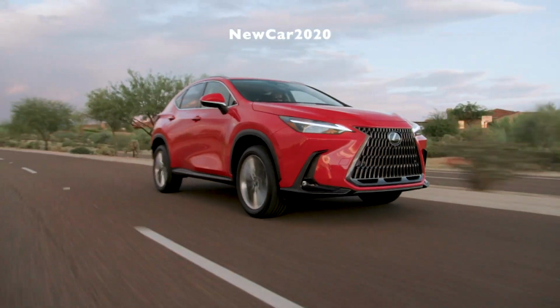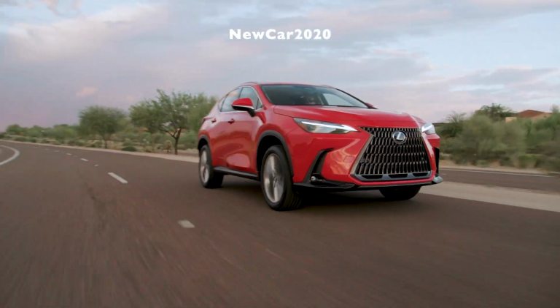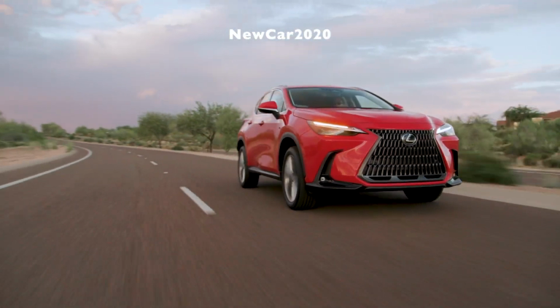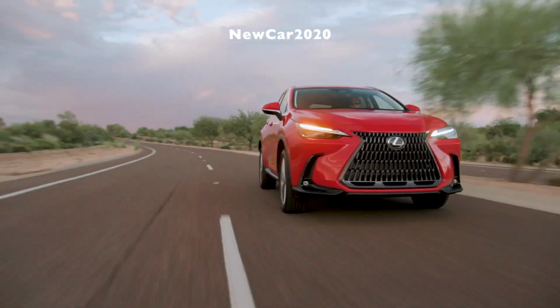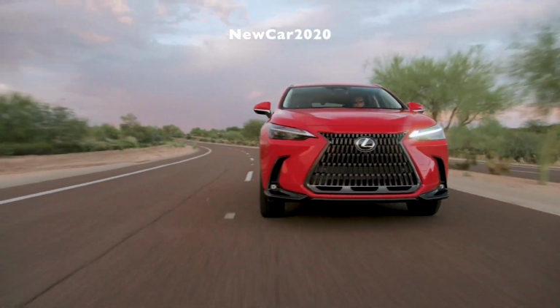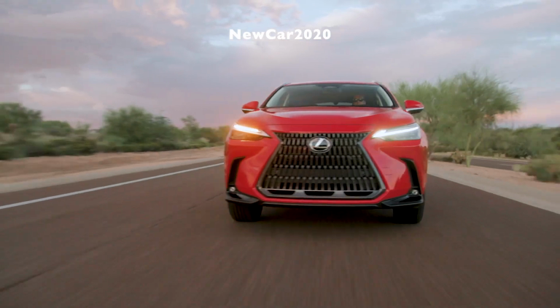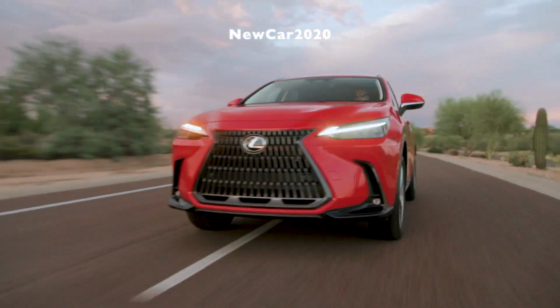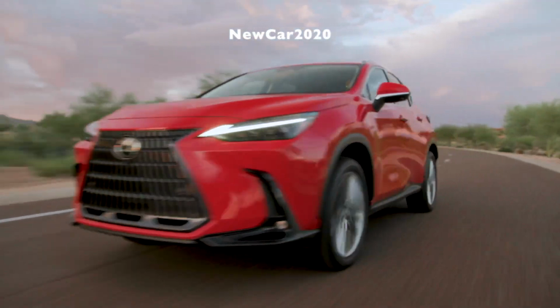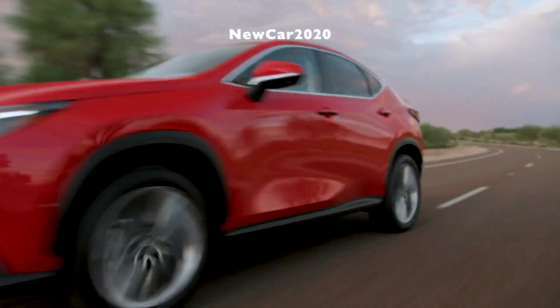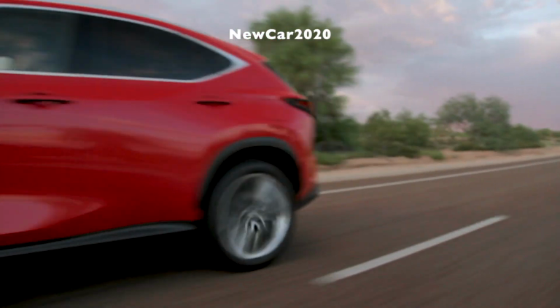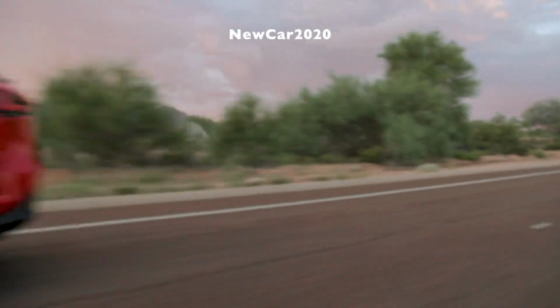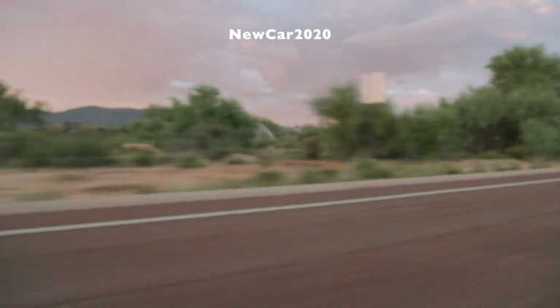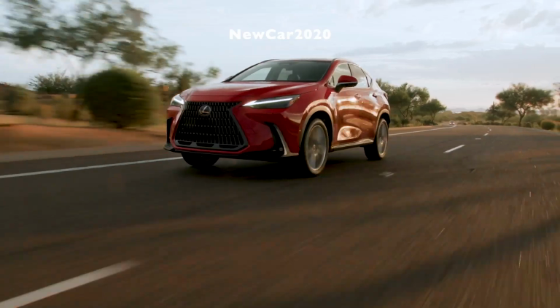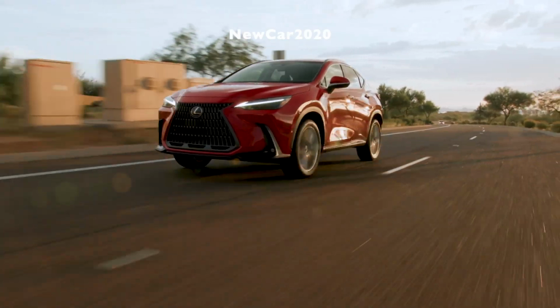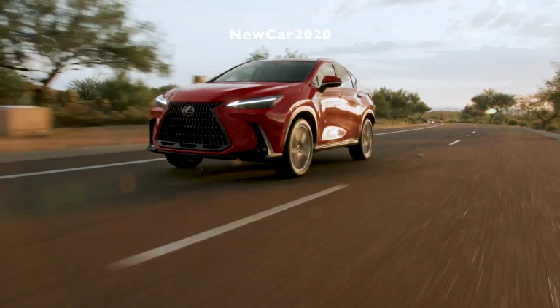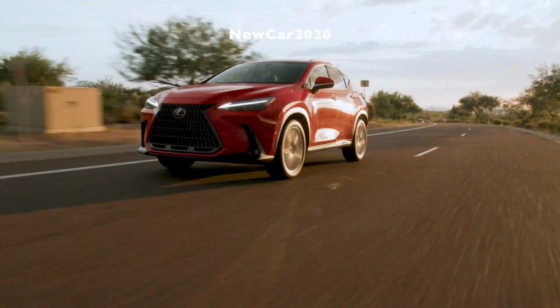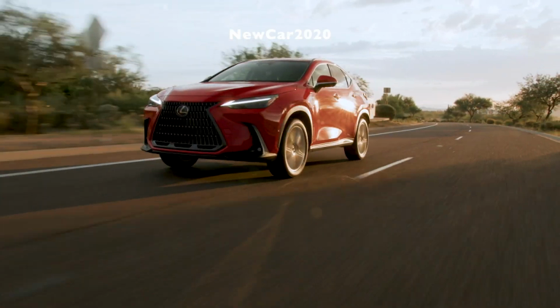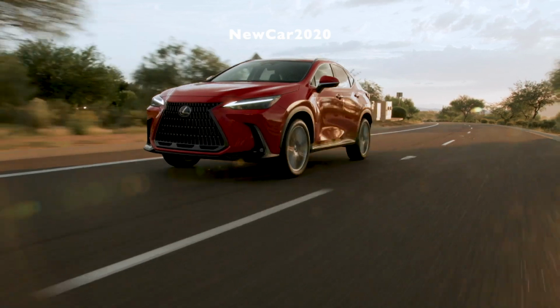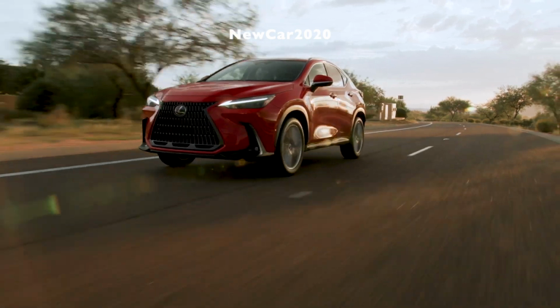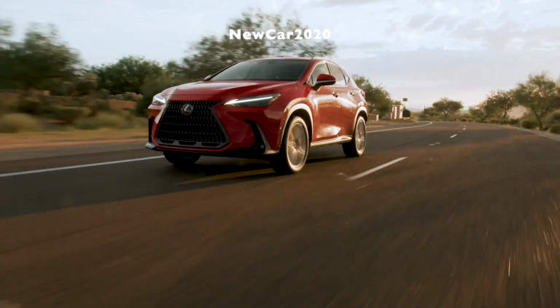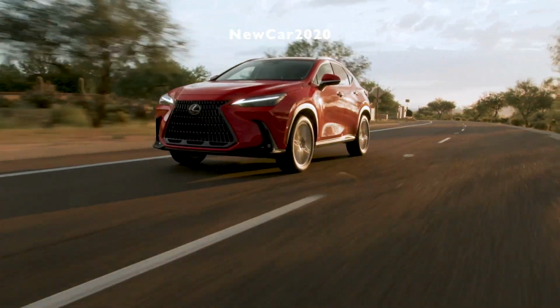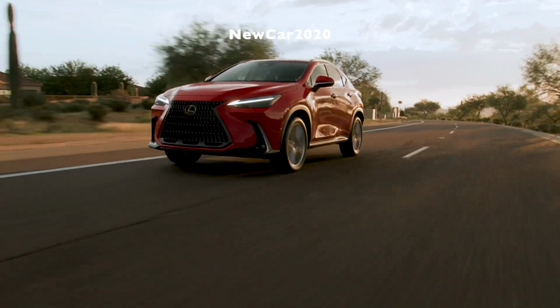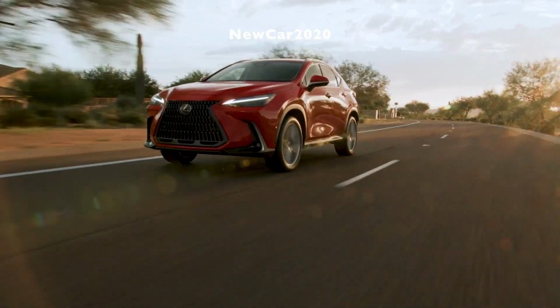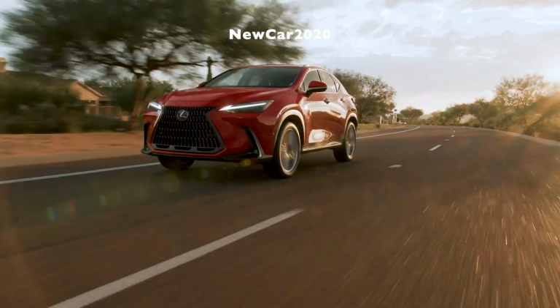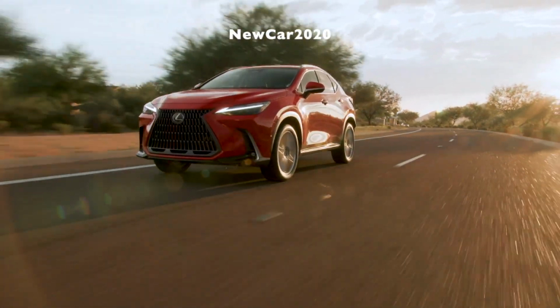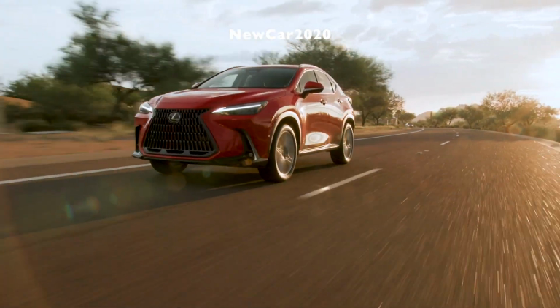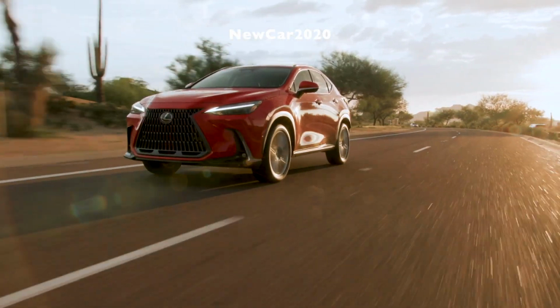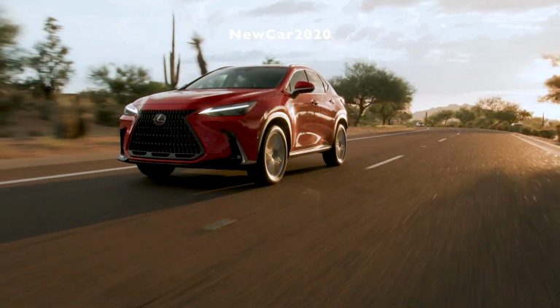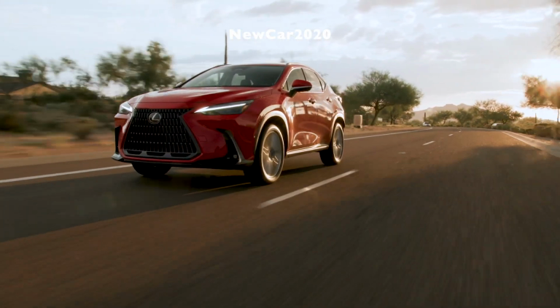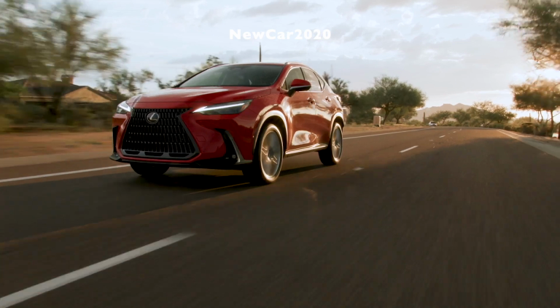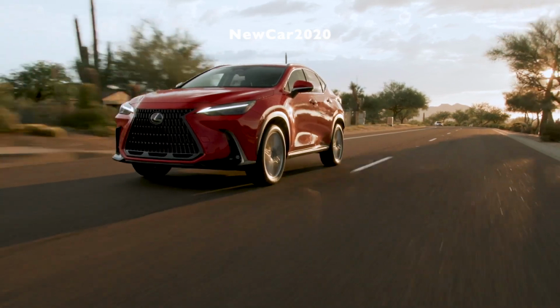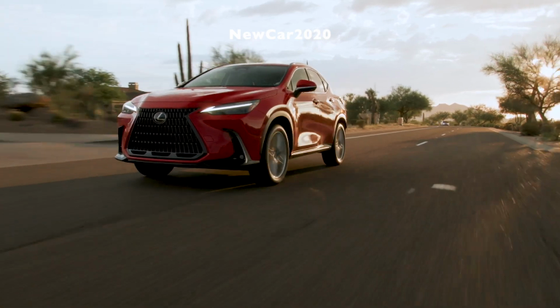Select models are enhanced with a range of additional safety technologies, including a digital rear-view mirror, the blind-spot monitor with rear cross-traffic alert or rear cross-traffic brake, panoramic view monitor, and intuitive parking assist with auto braking.